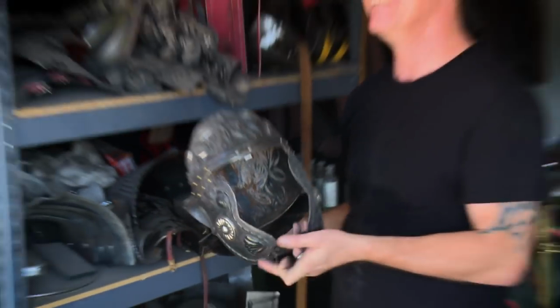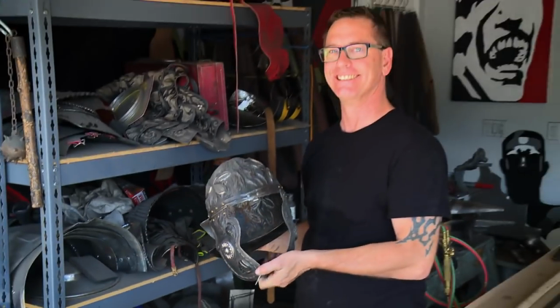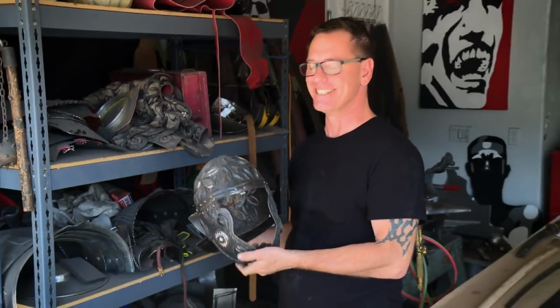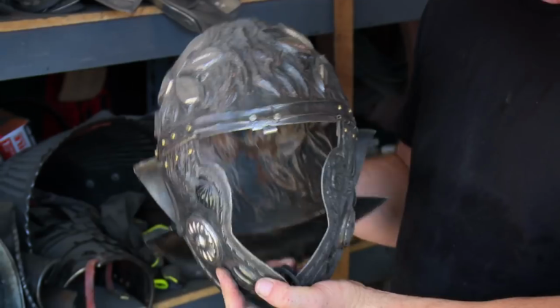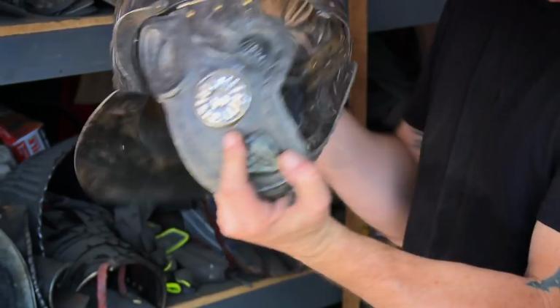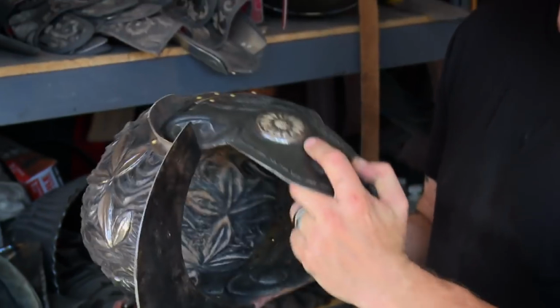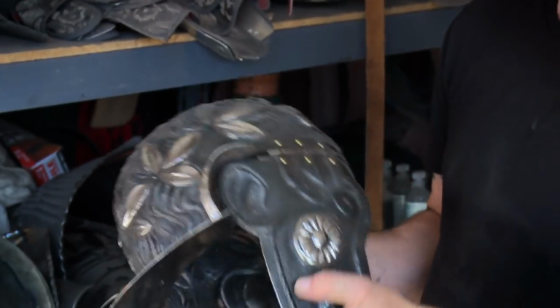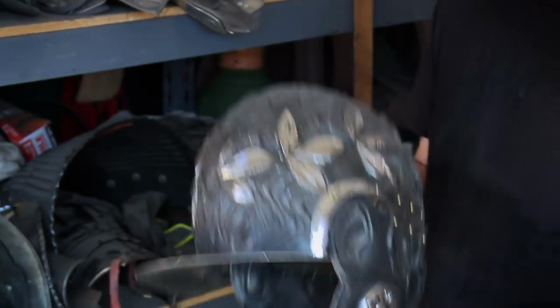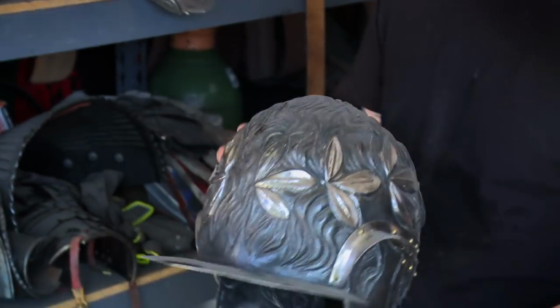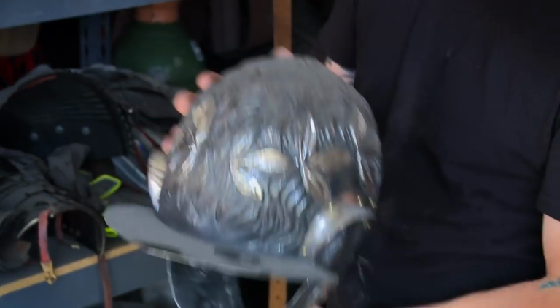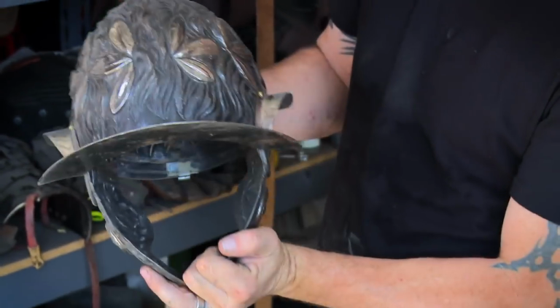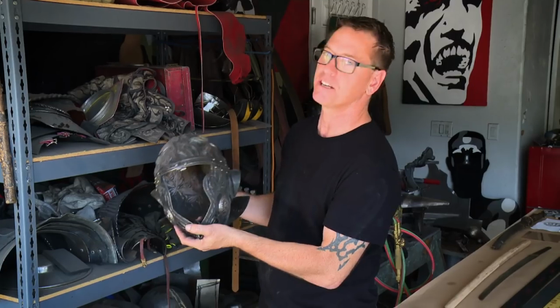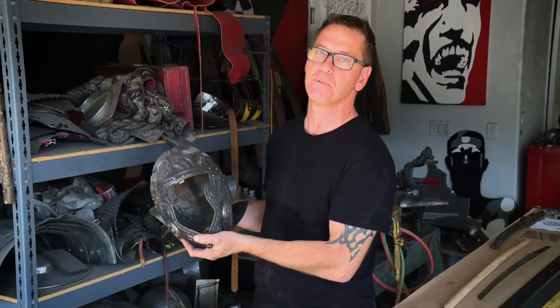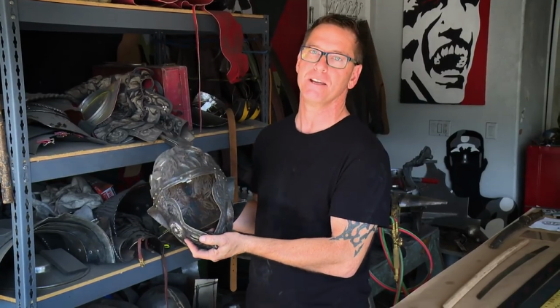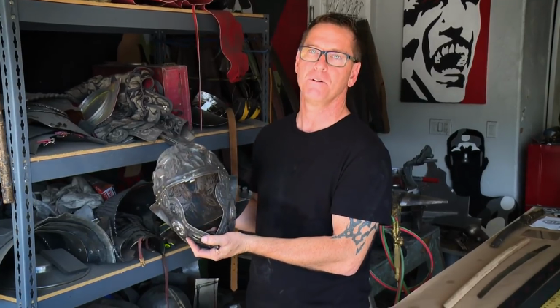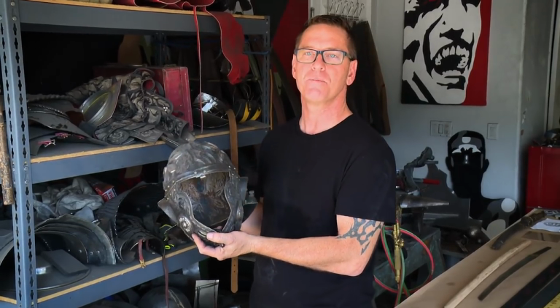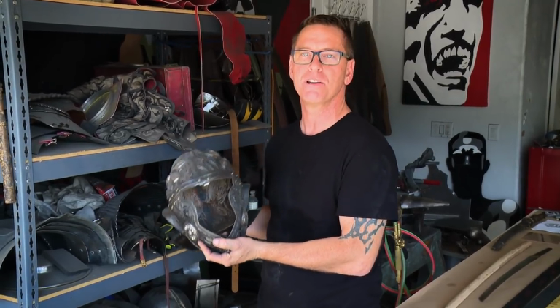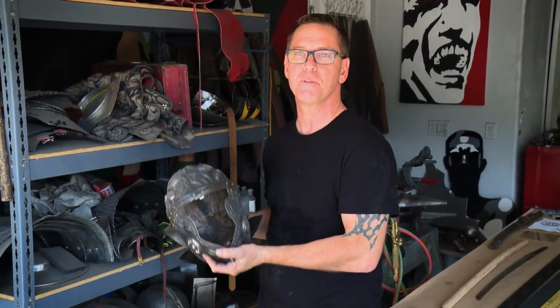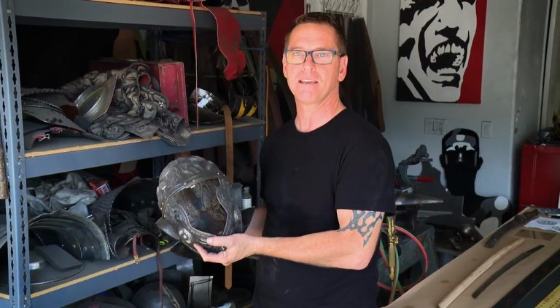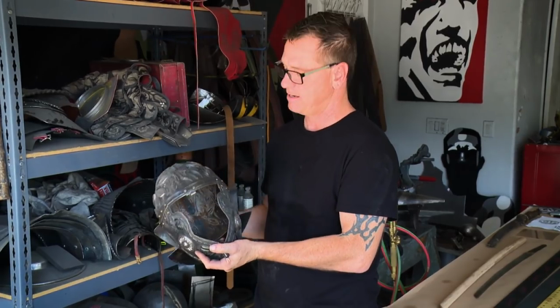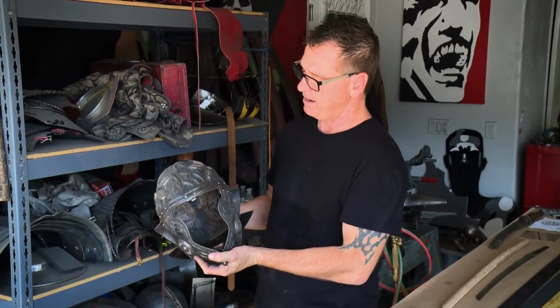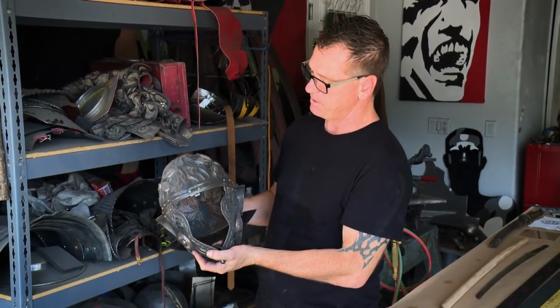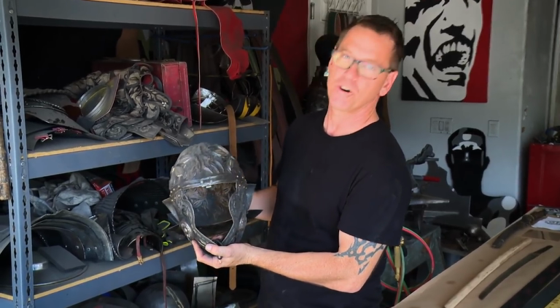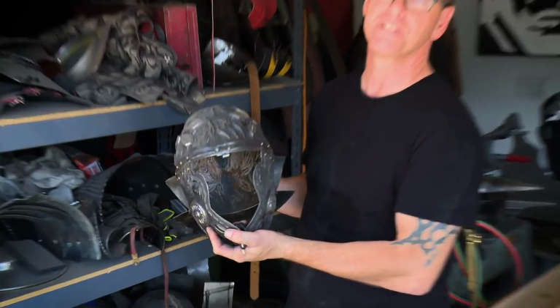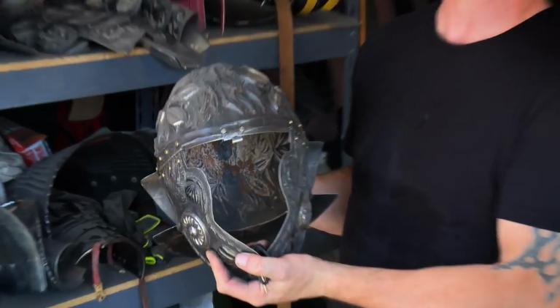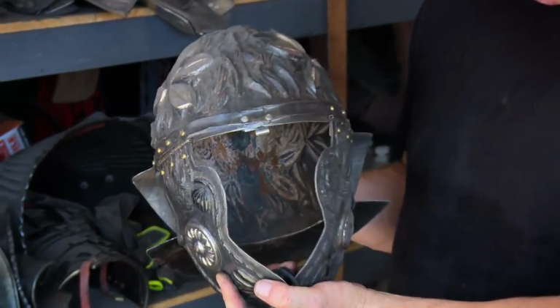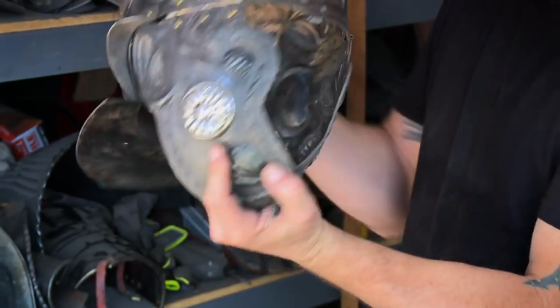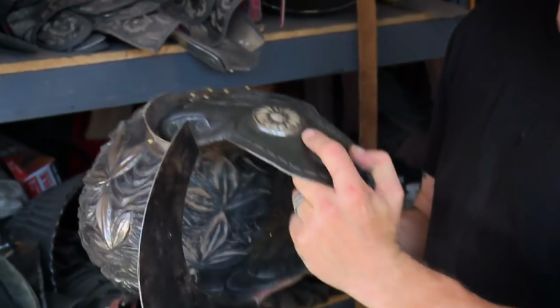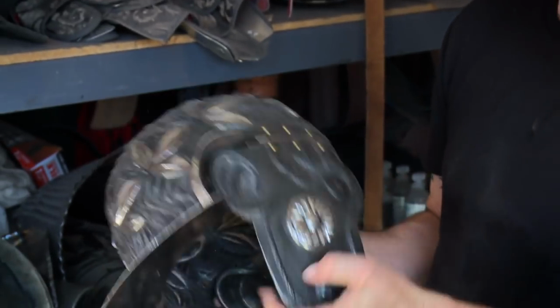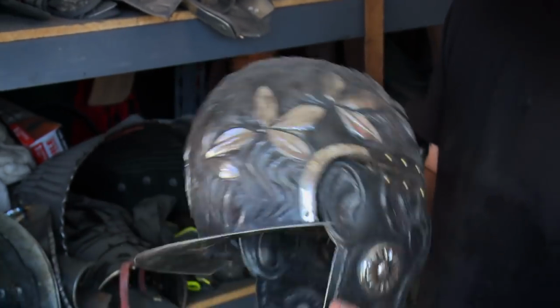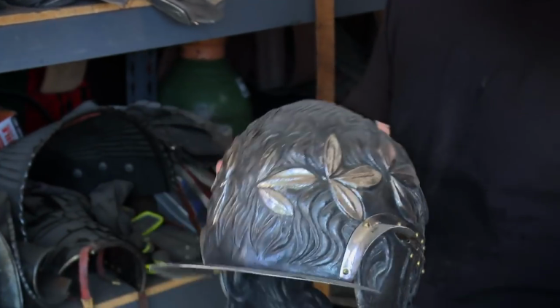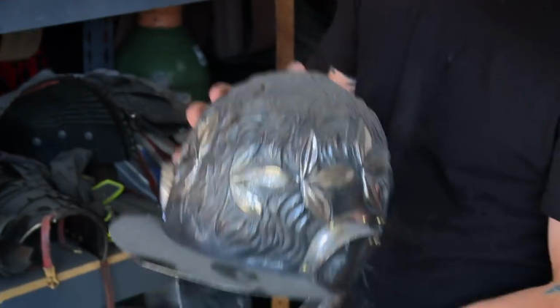This is my Roman cavalry helmet — it's a little dusty too. This is all done in a skill called chasing and reposé, which means from the front and from the back. It's basically drawing in steel. So it's a lot of fun — it's one of the things I really enjoy.